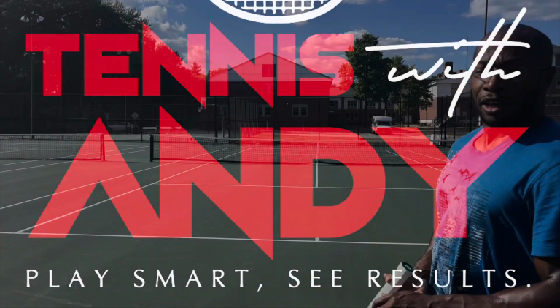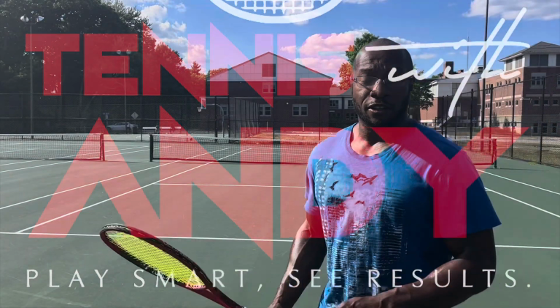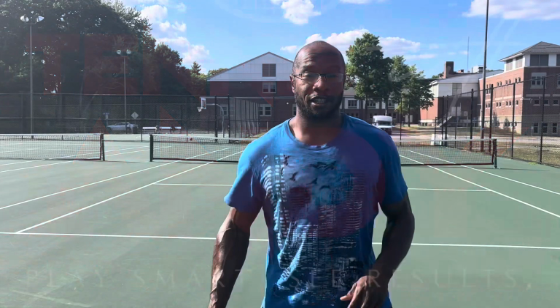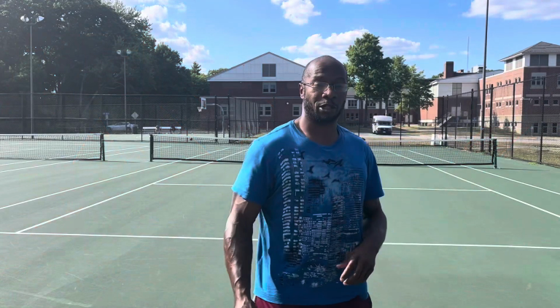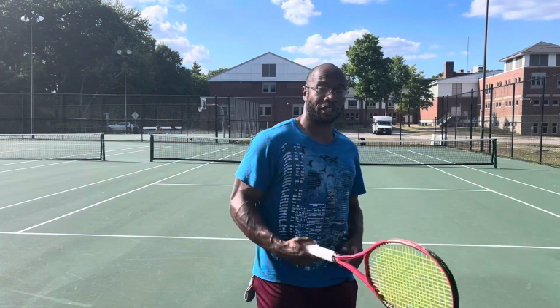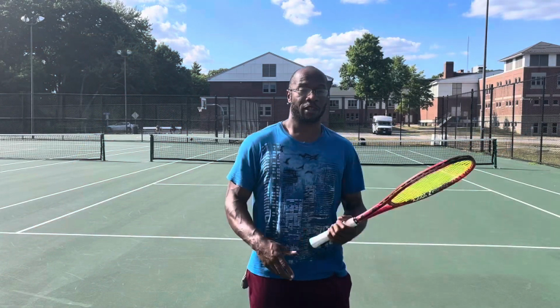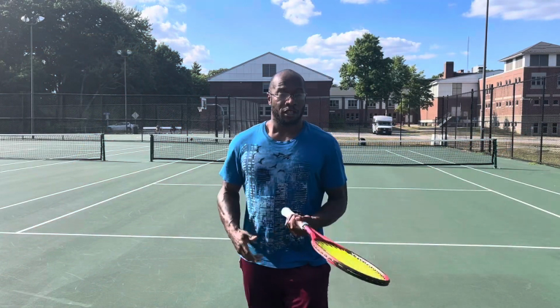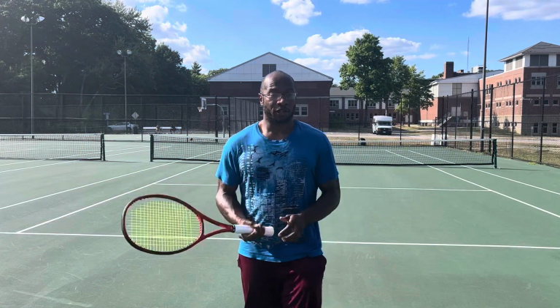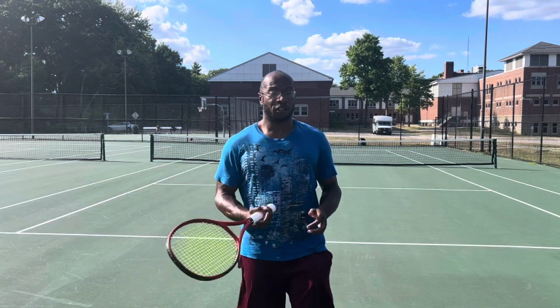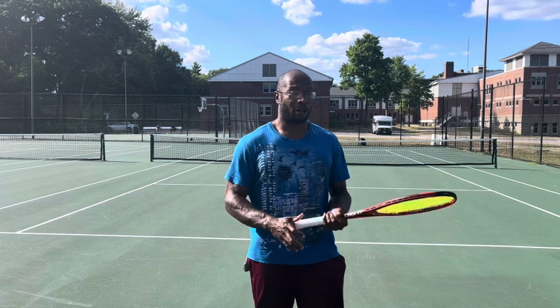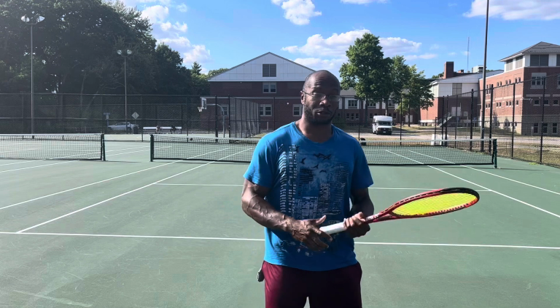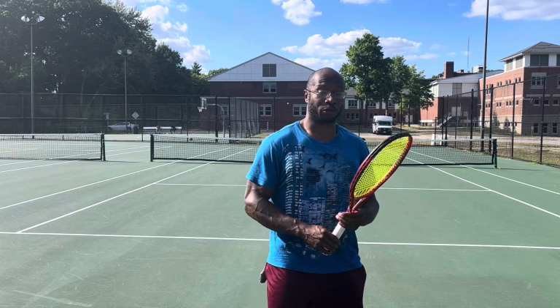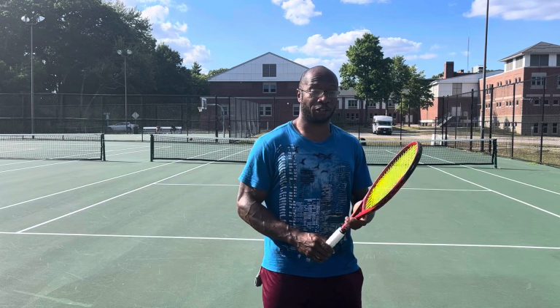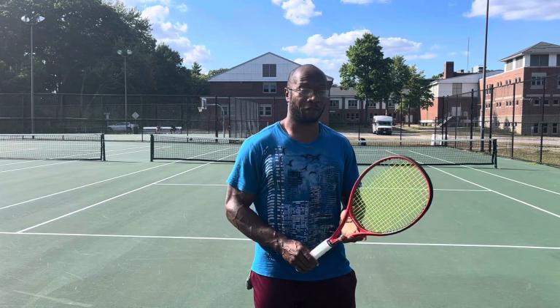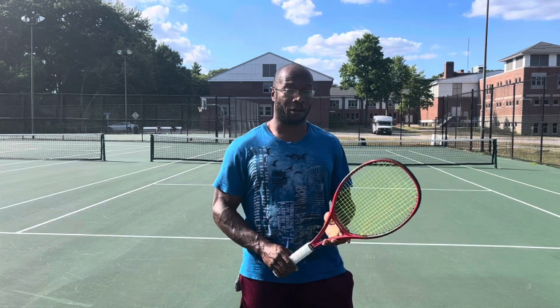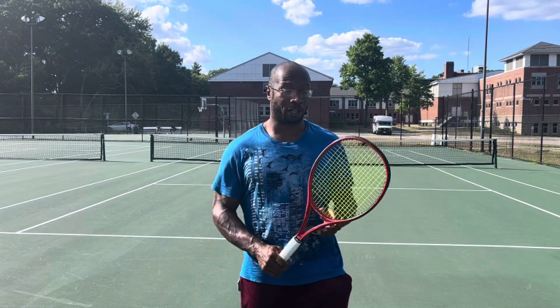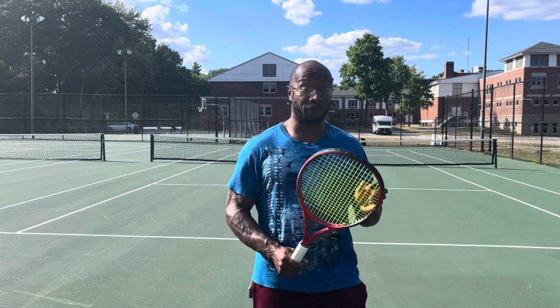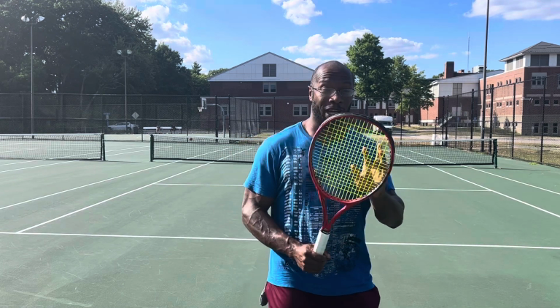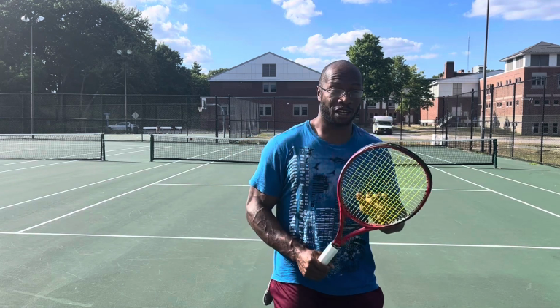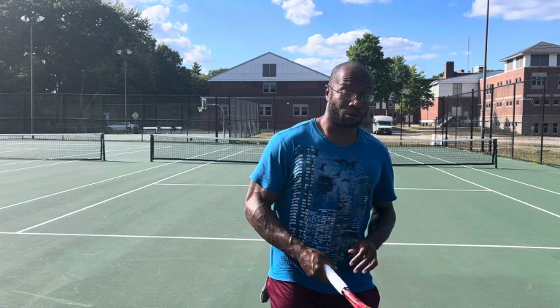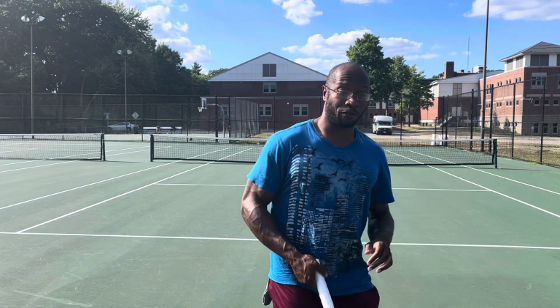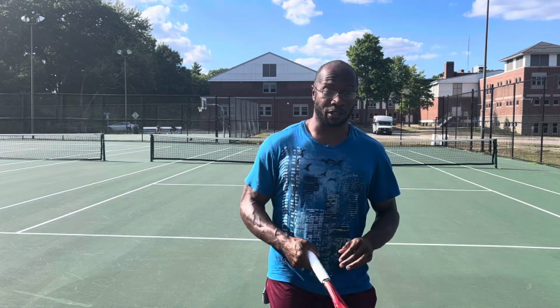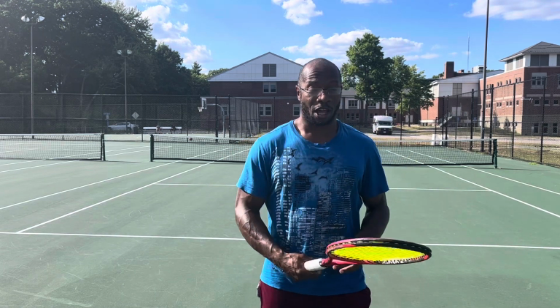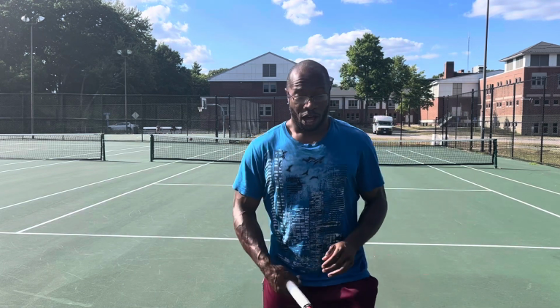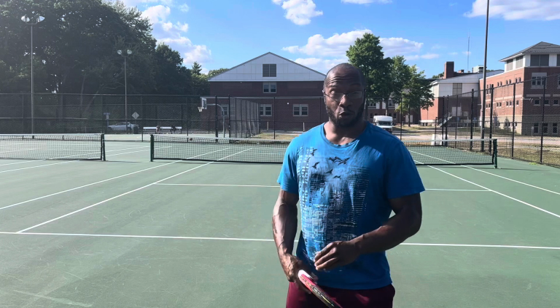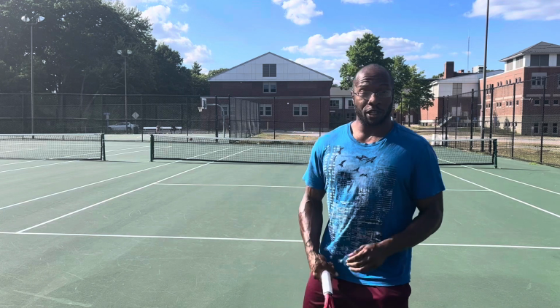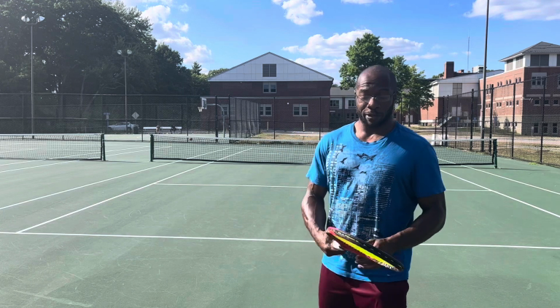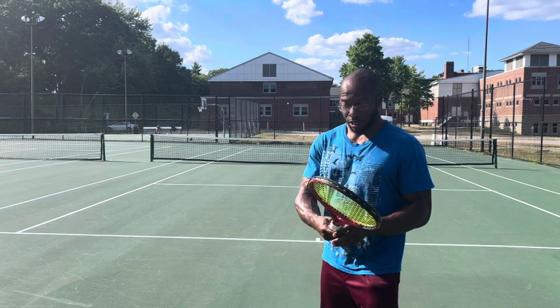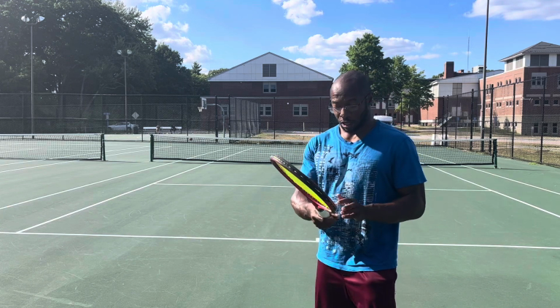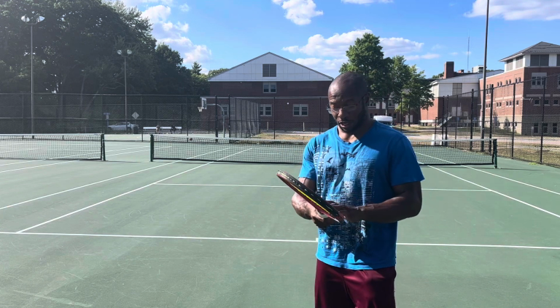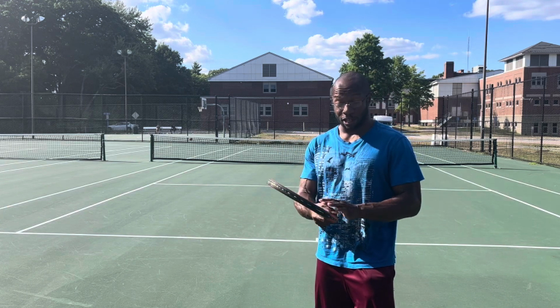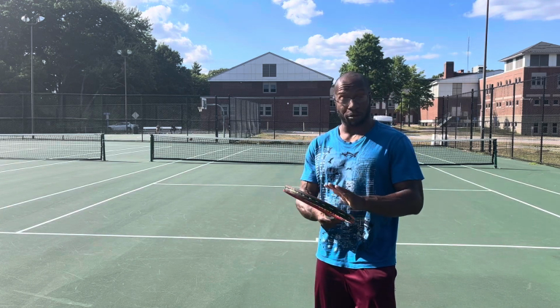Hey all, this is Andy from Tennis with Andy. I got some feedback from one of my videos that I was opening up my hand and the racket a bit too early on my serve.